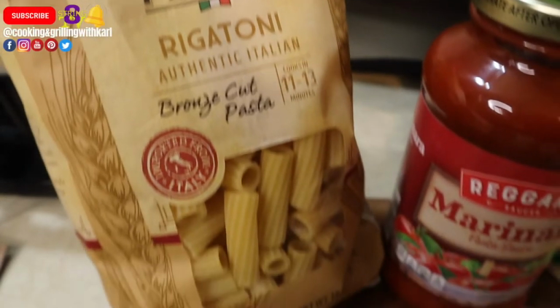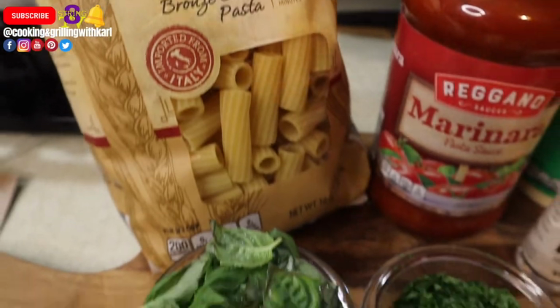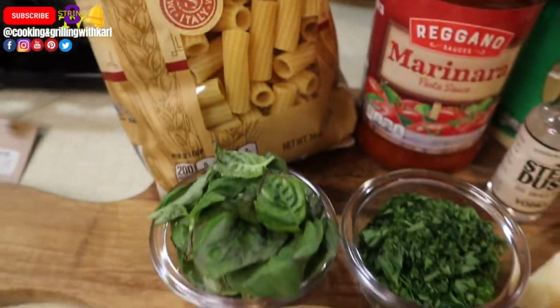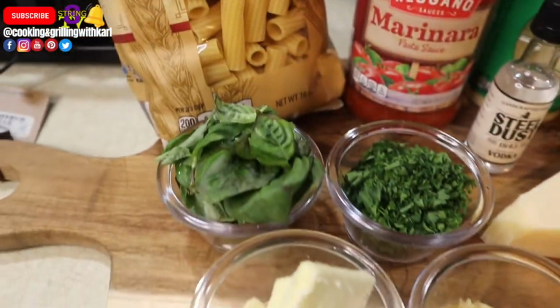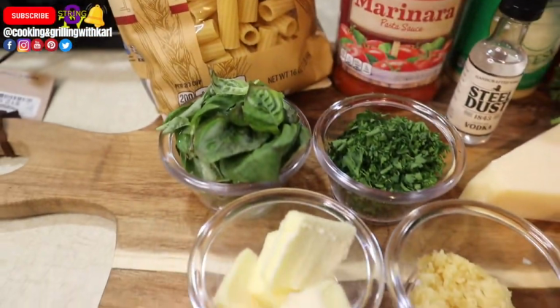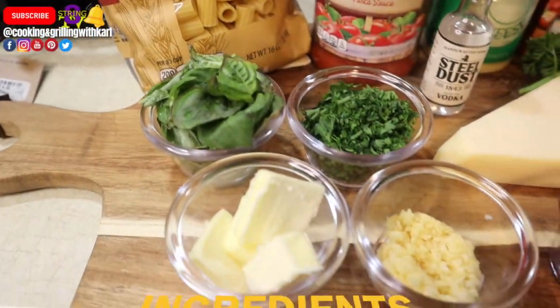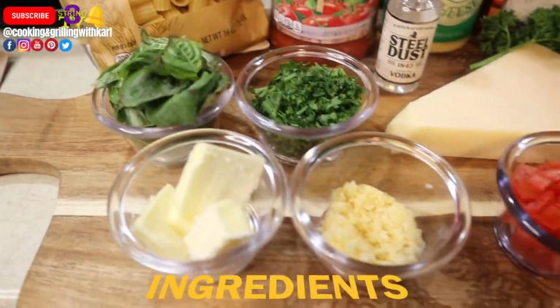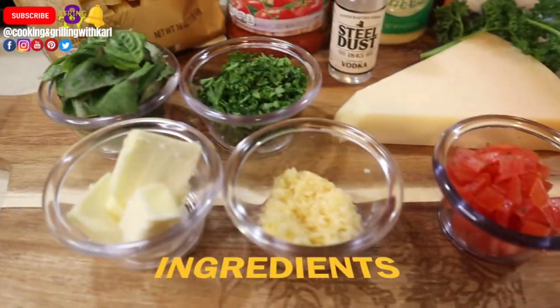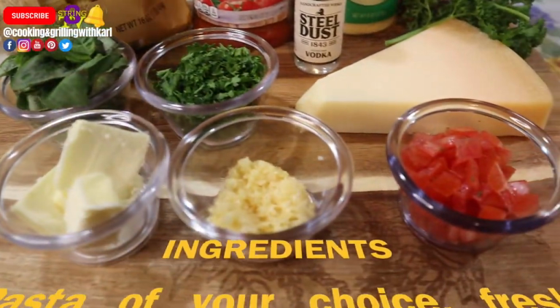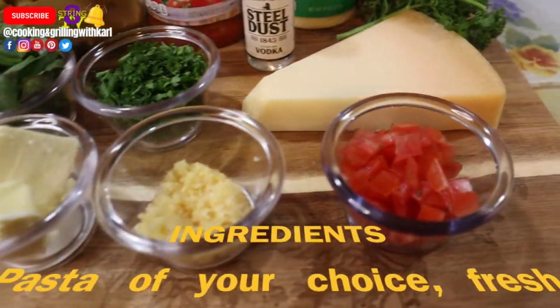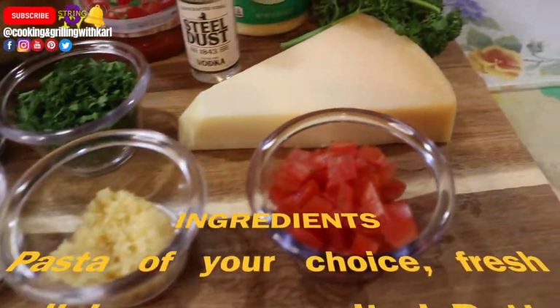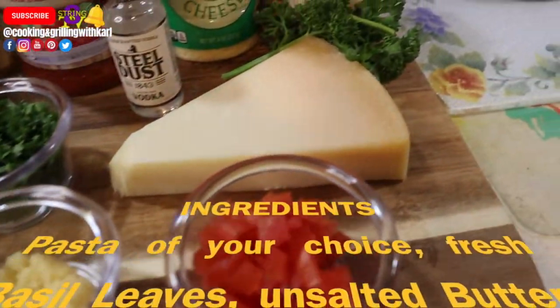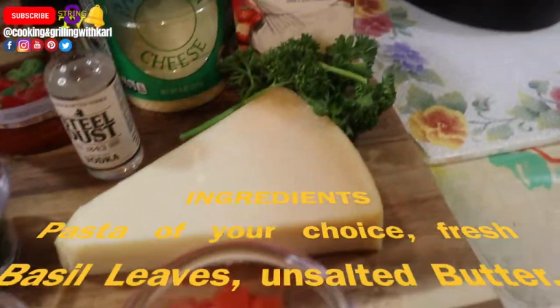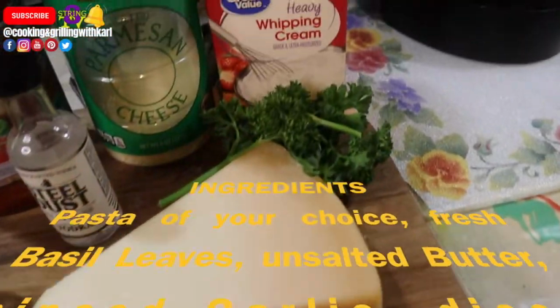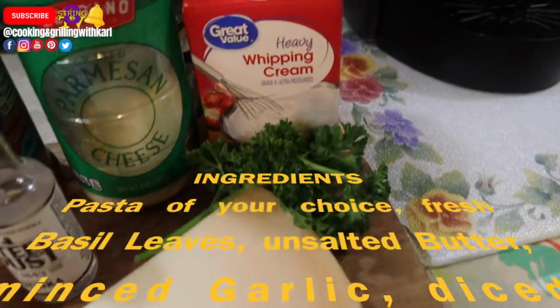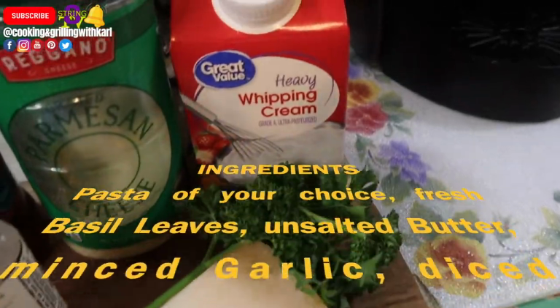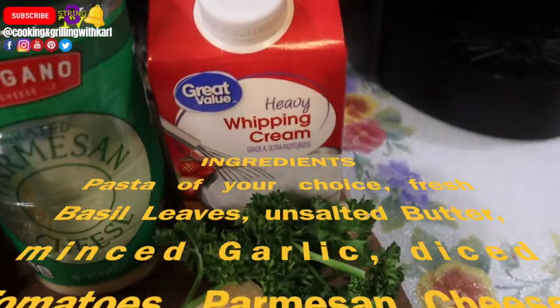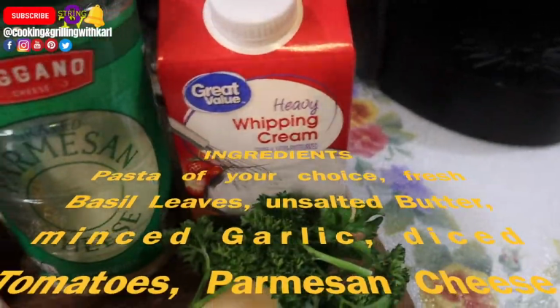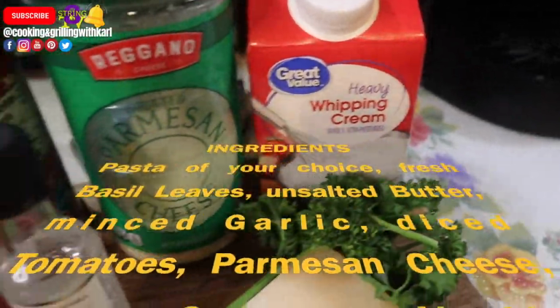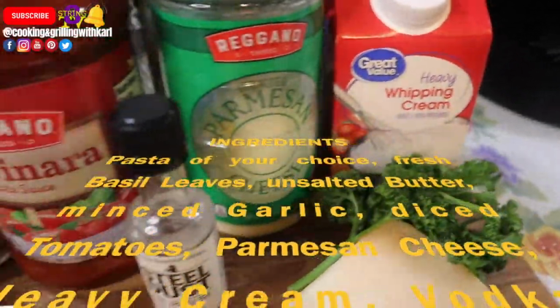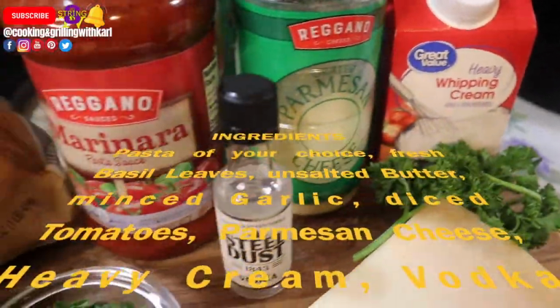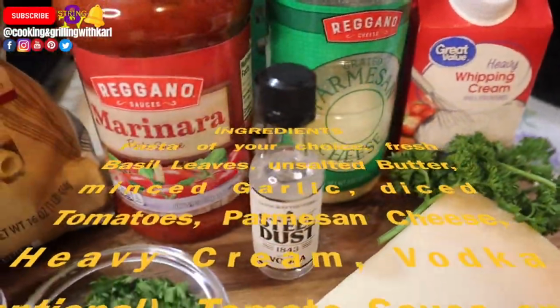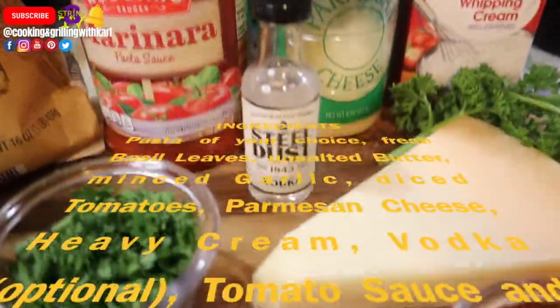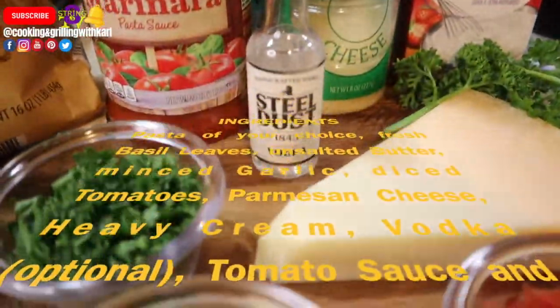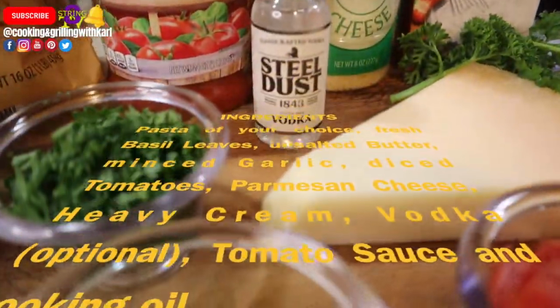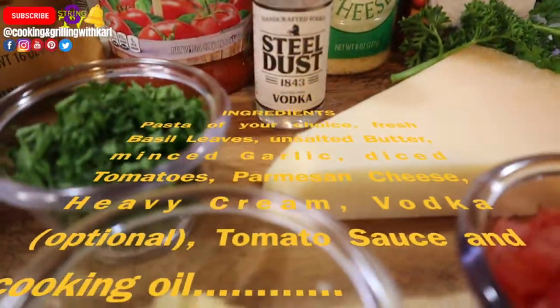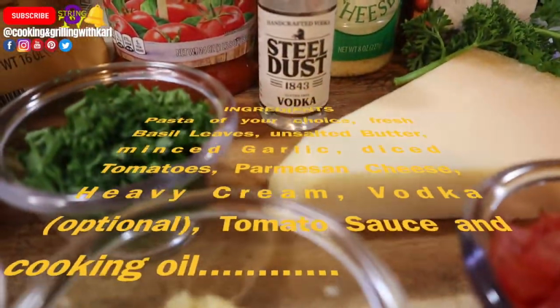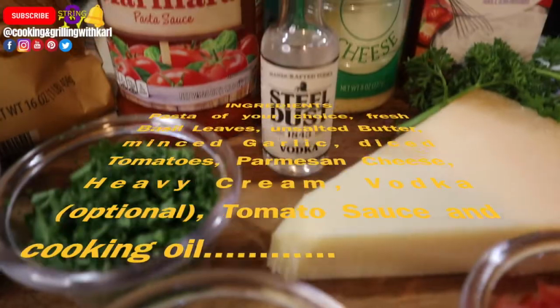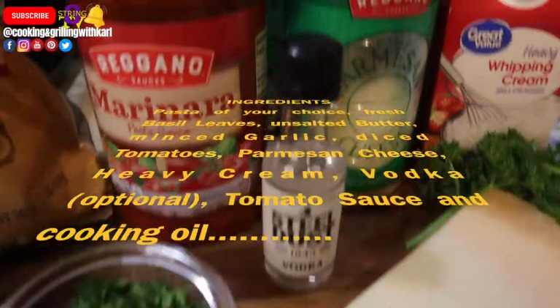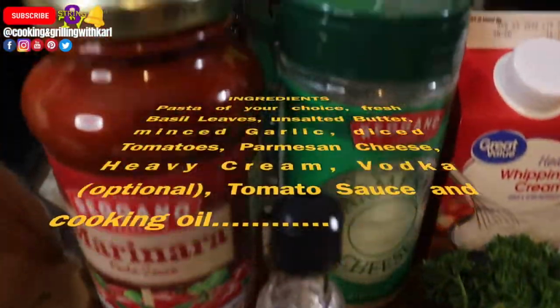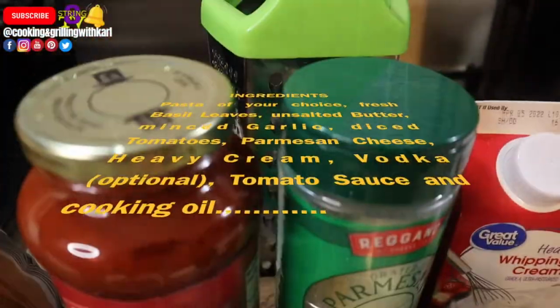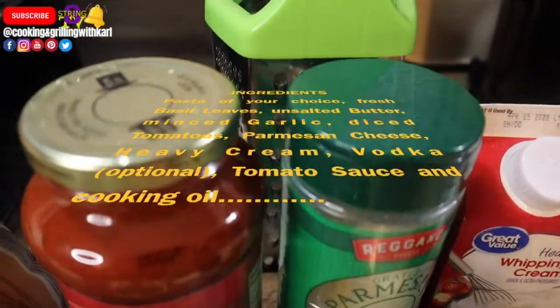The ingredients you're going to need for this recipe are pasta, fresh basil, butter, minced garlic, diced tomatoes, Parmesan cheese, heavy cream, vodka, and tomato sauce.